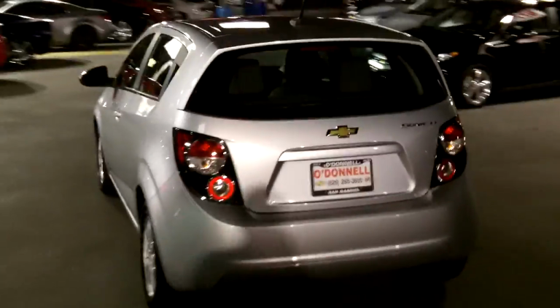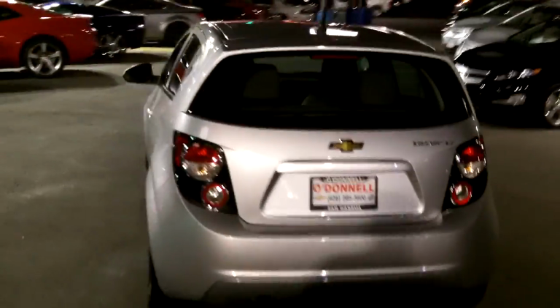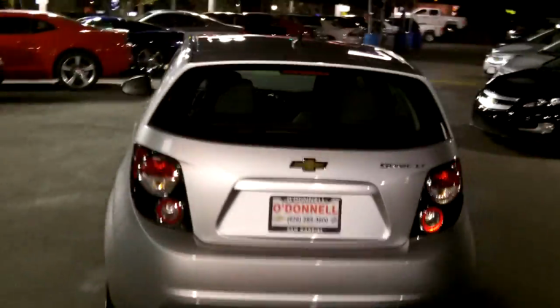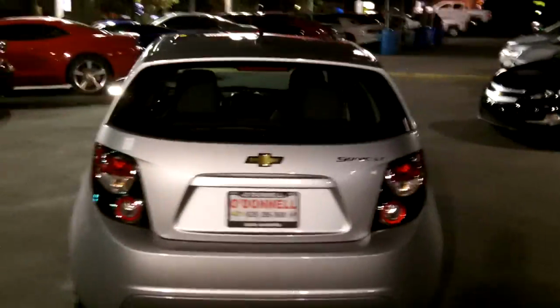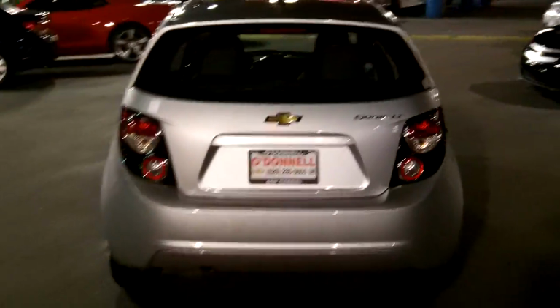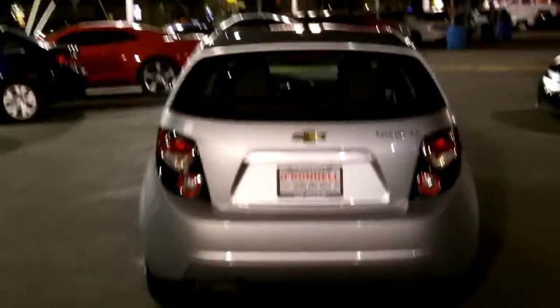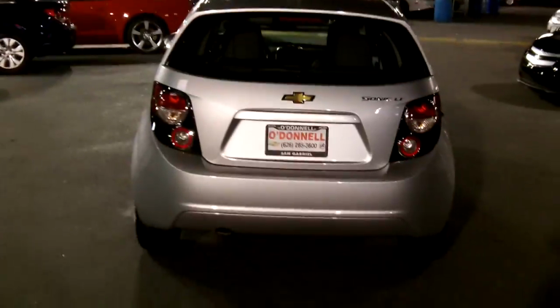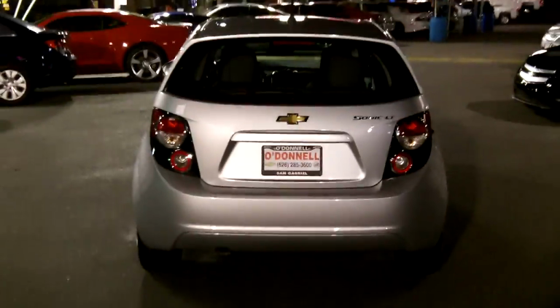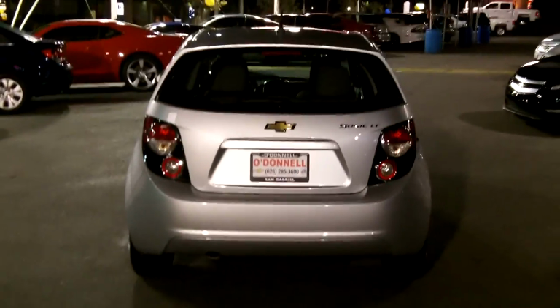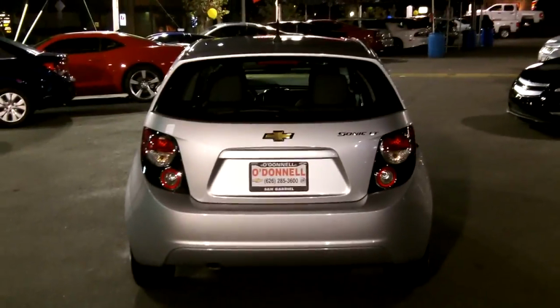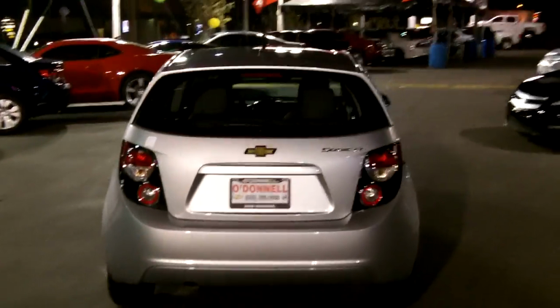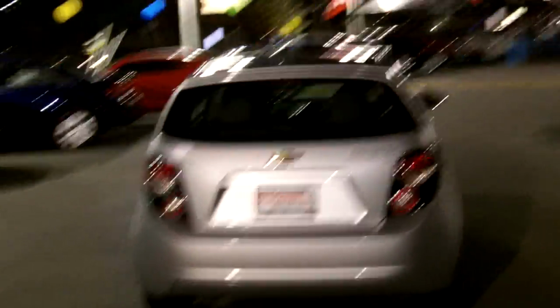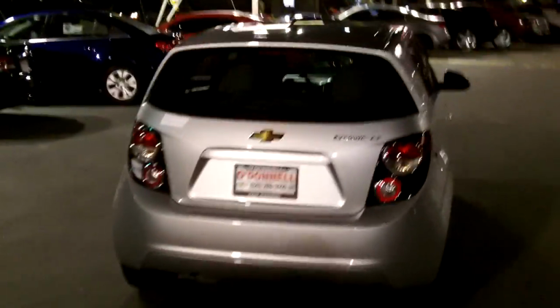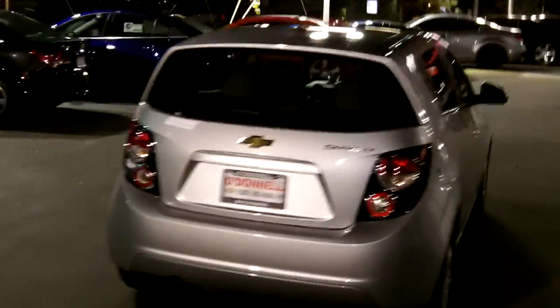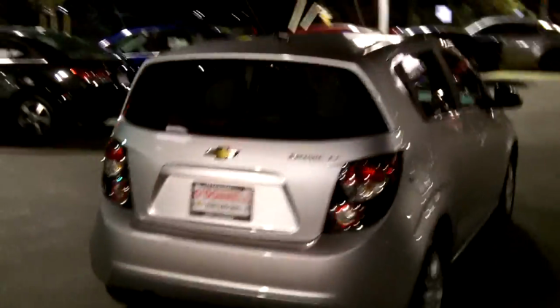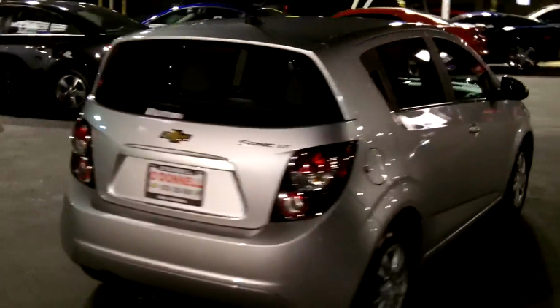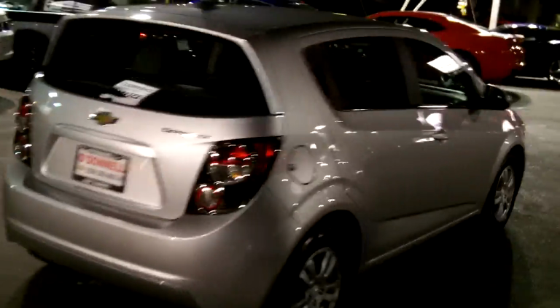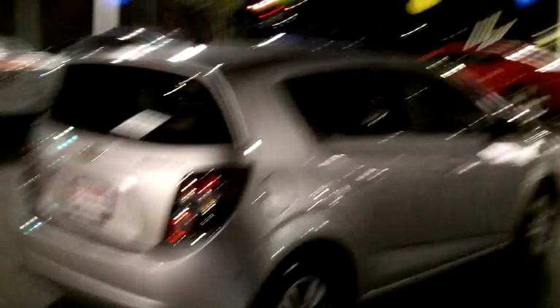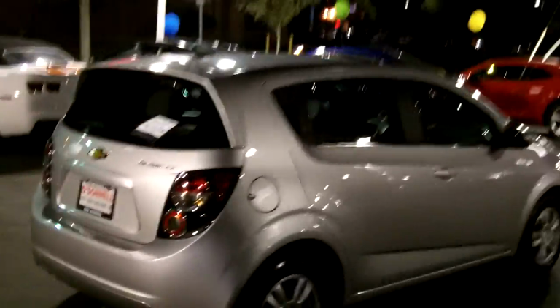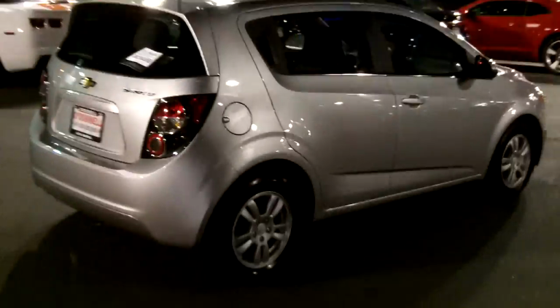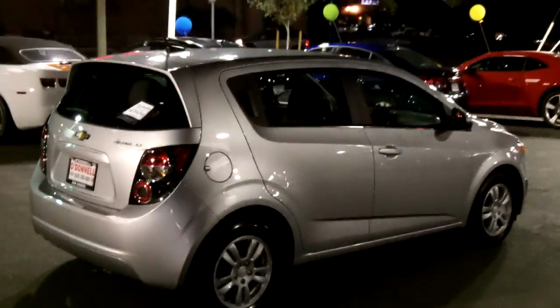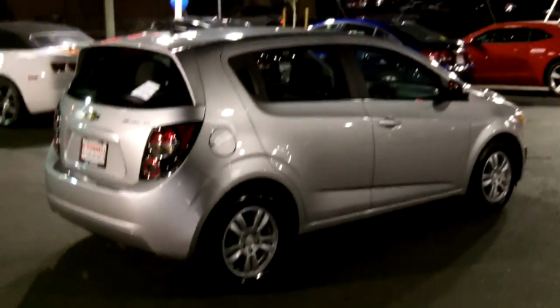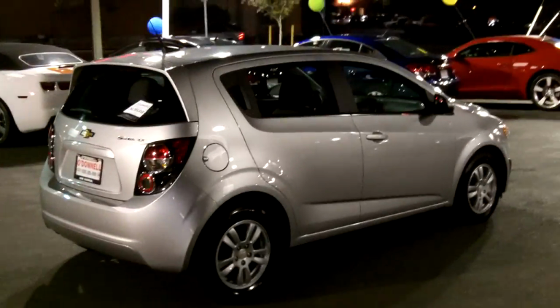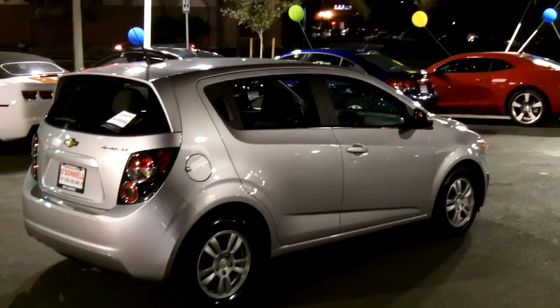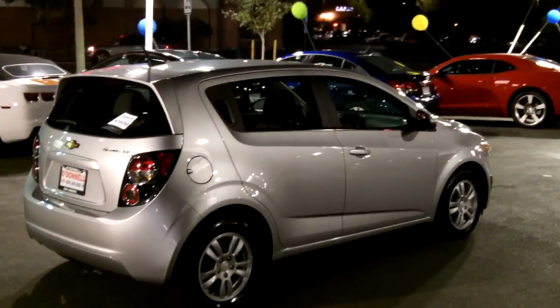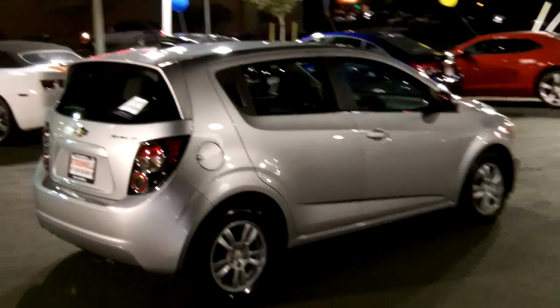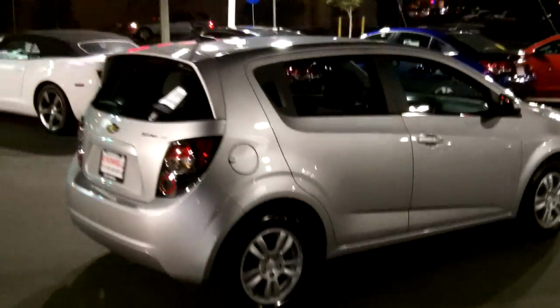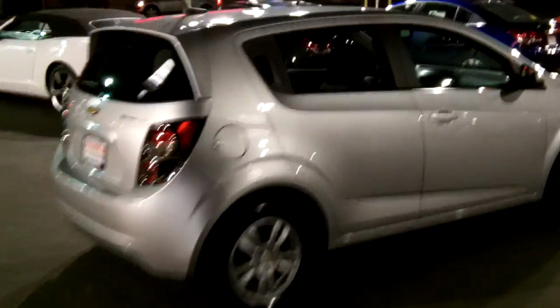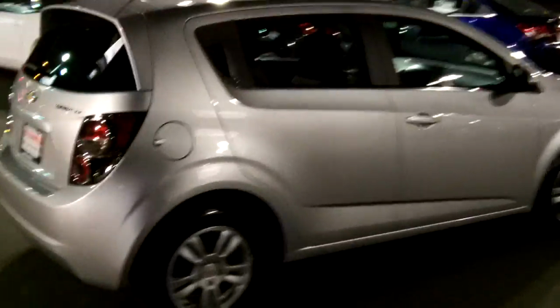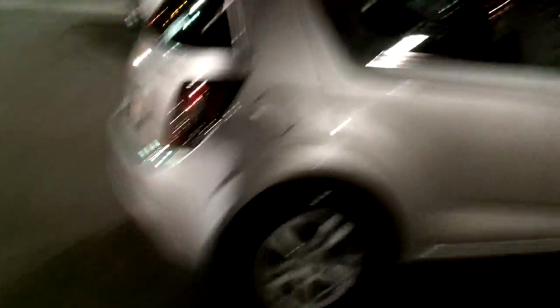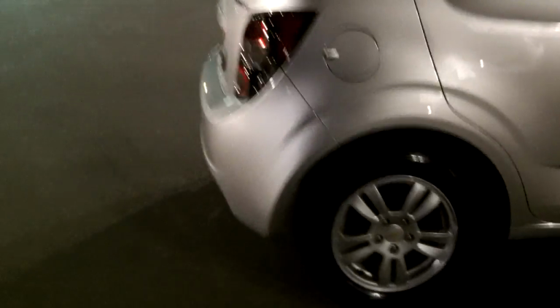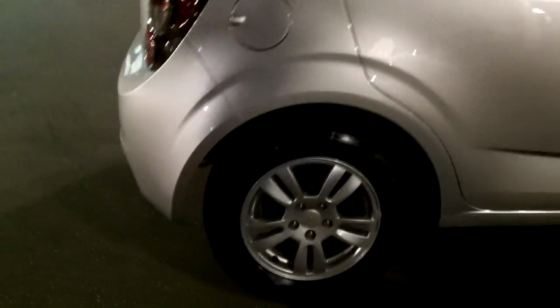These are great little cars. 1.8 liter Ecotech engine. Very comfortable ride. Plenty of headroom, plenty of legroom, alloy wheels.